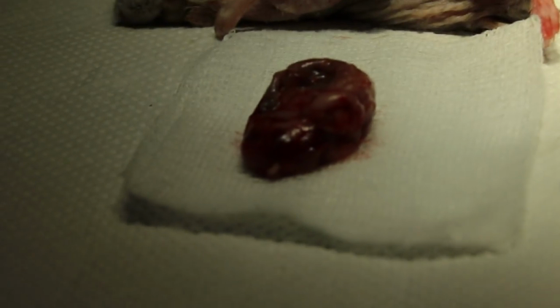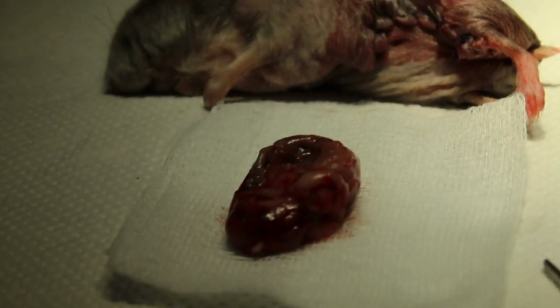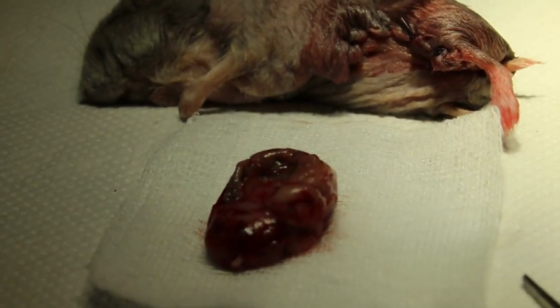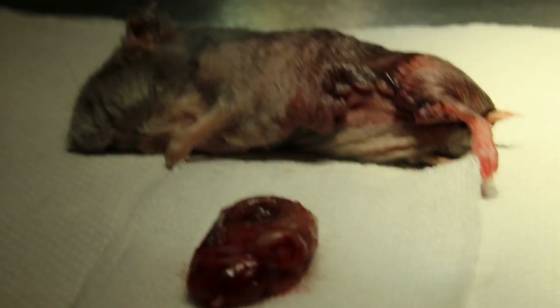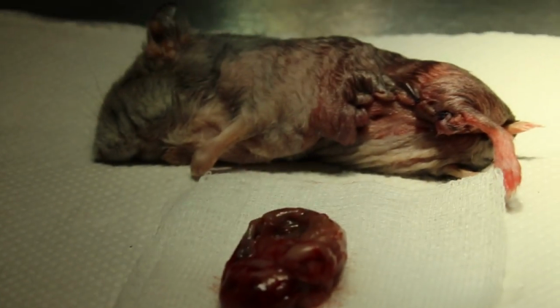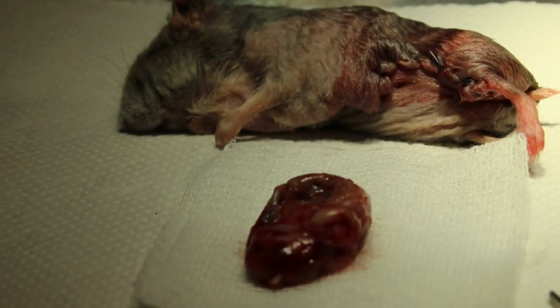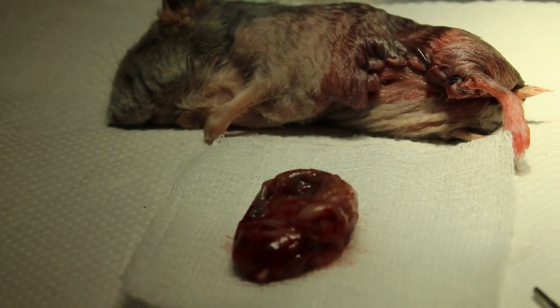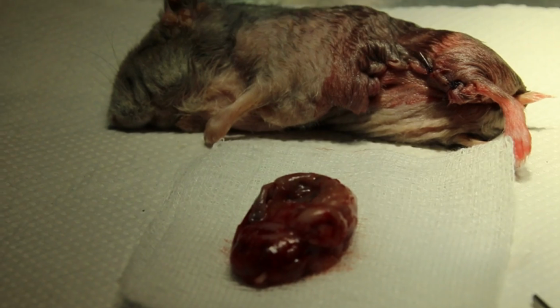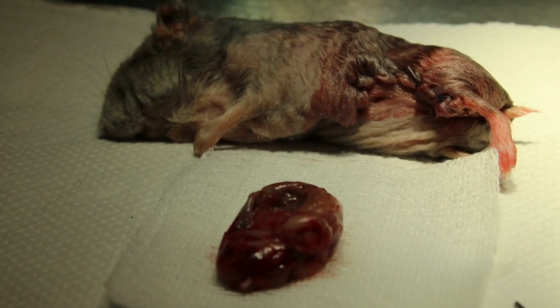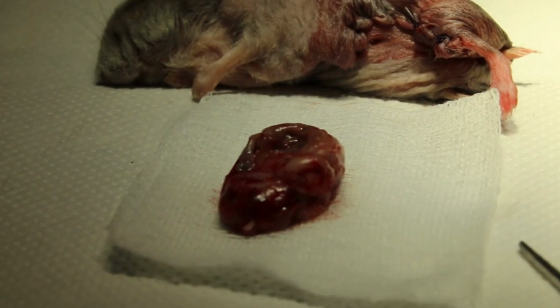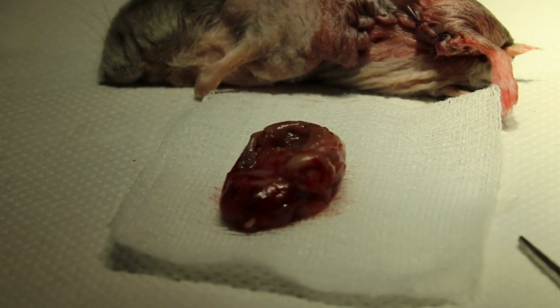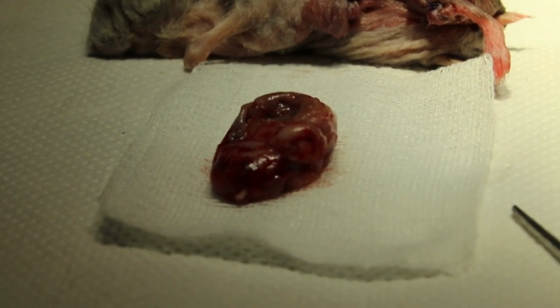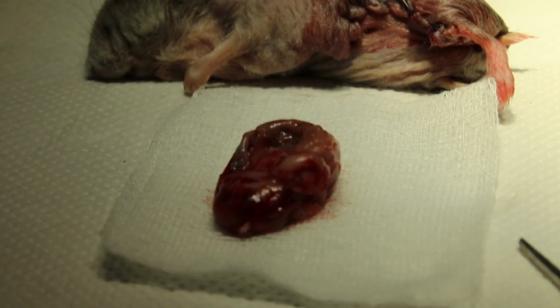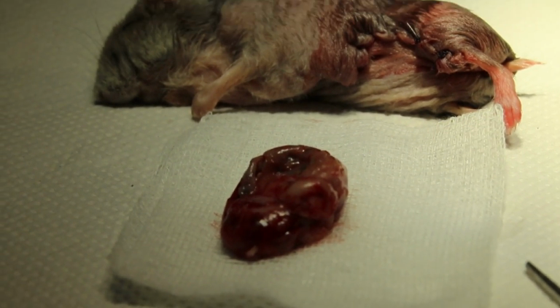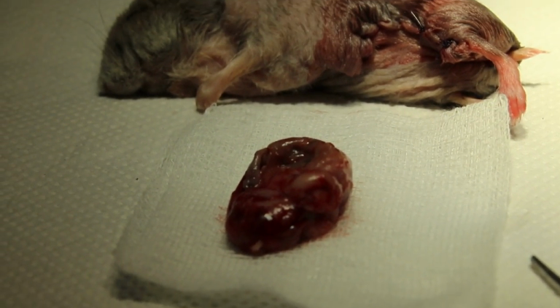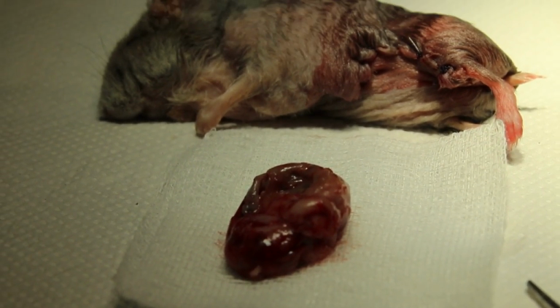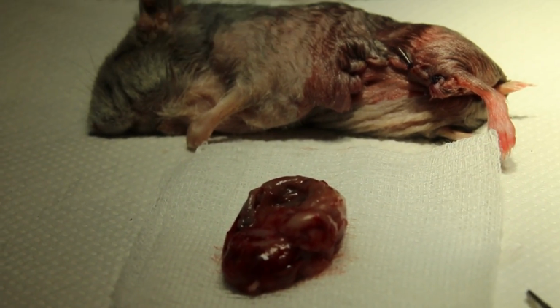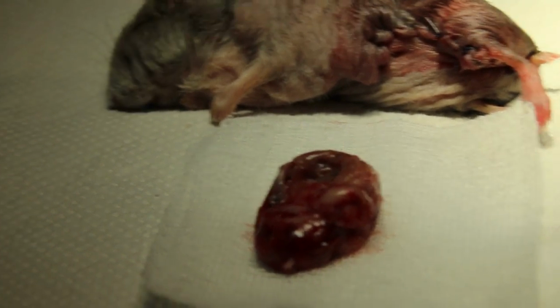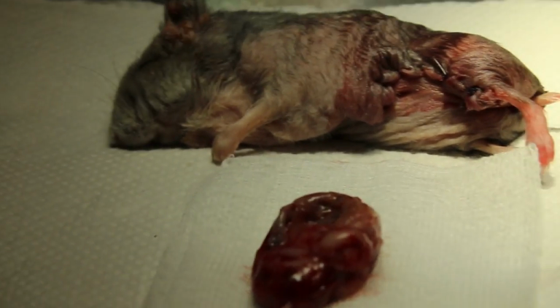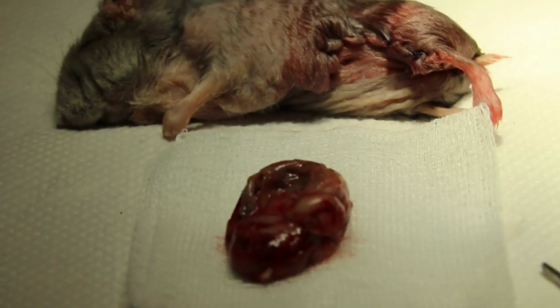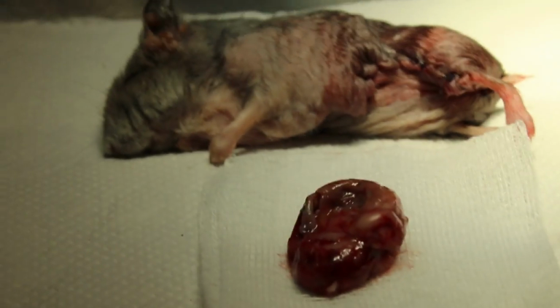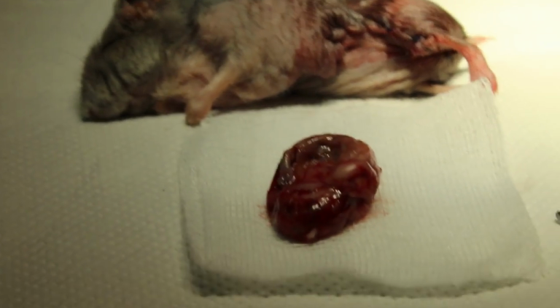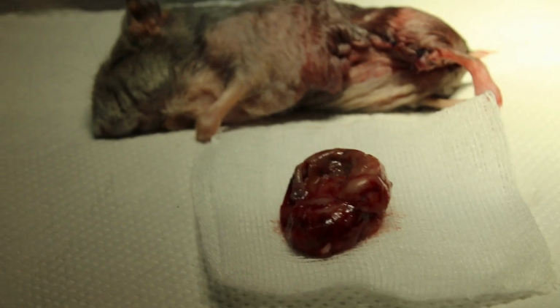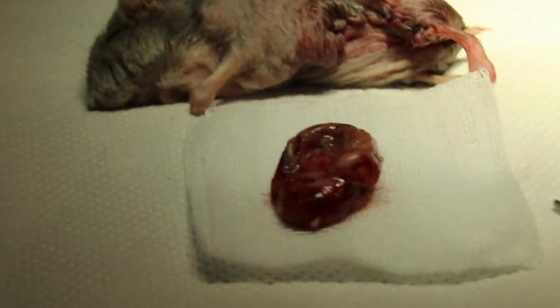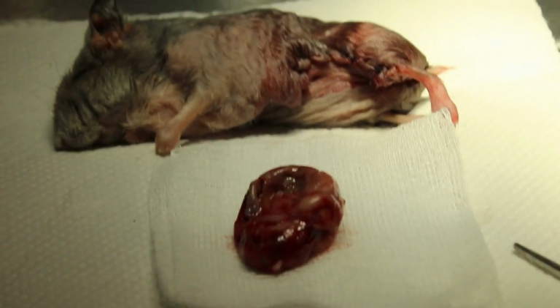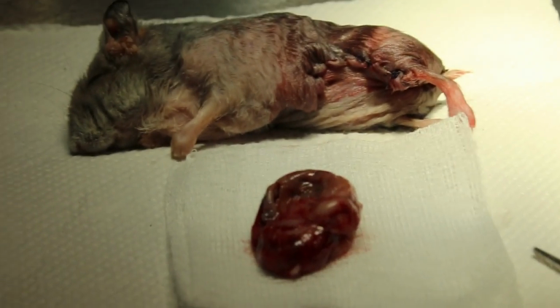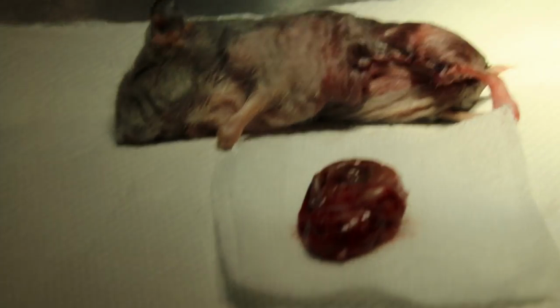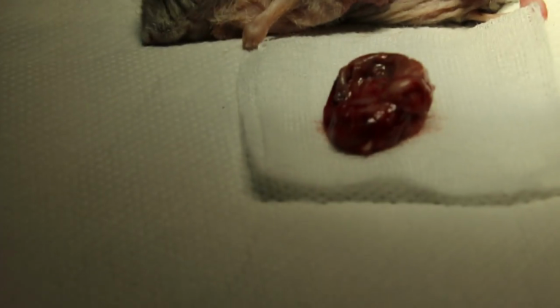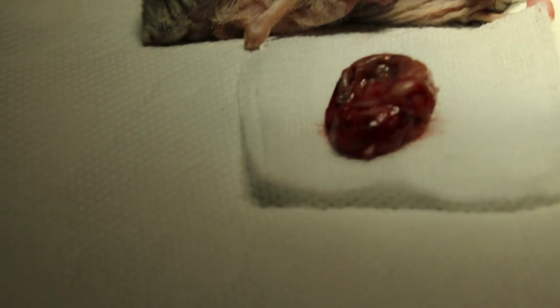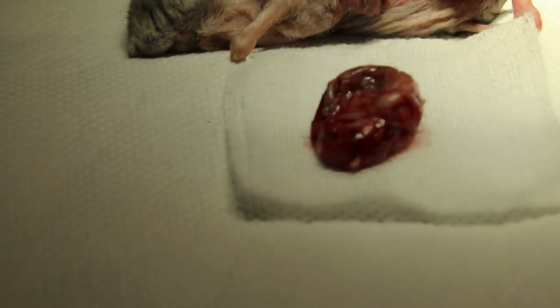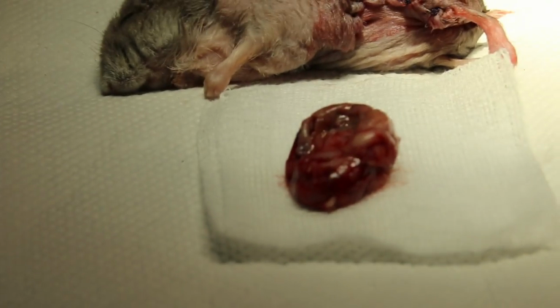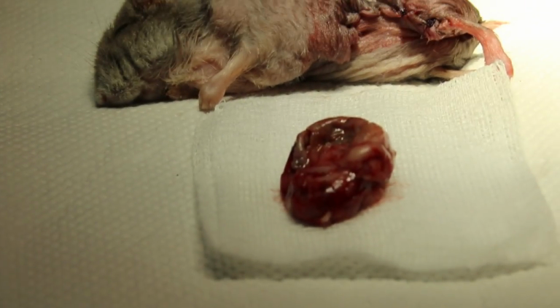So we're waiting for him to pass pus. It could be an abscess tumor, a subcutaneous tumor. The pus is due to the hamster biting and licking it, because hamsters don't like big tumors around the body.